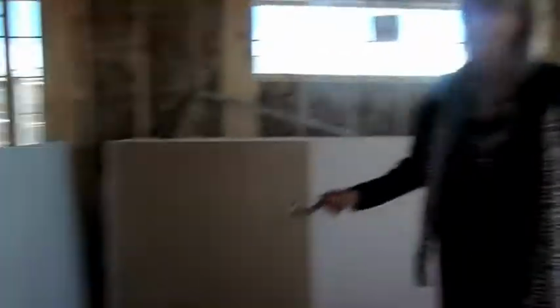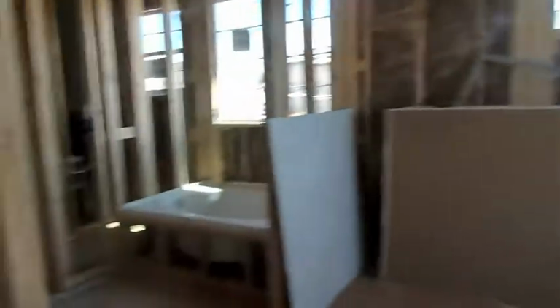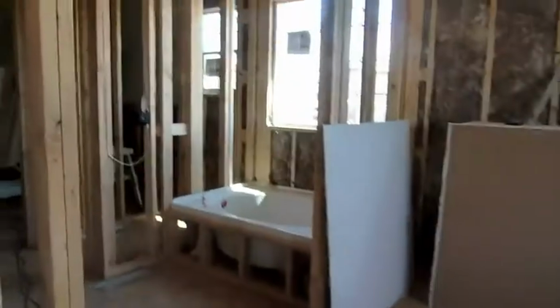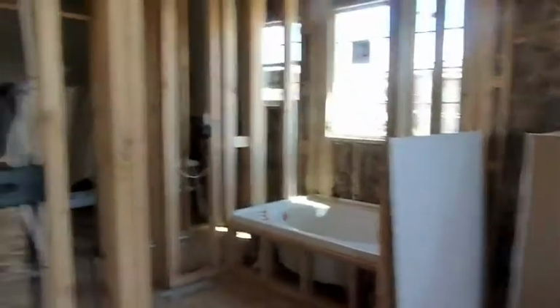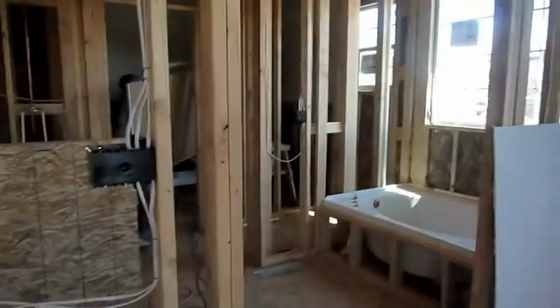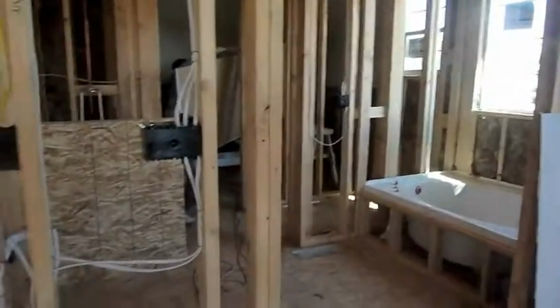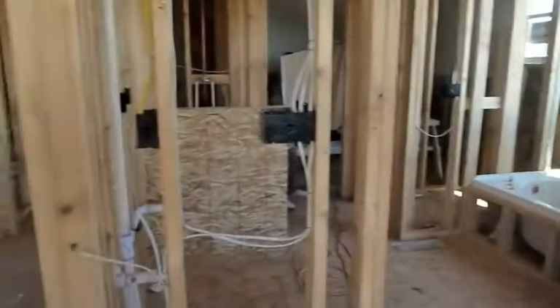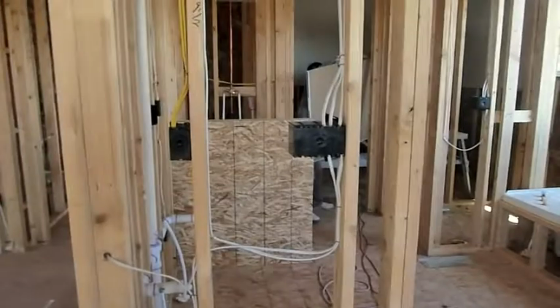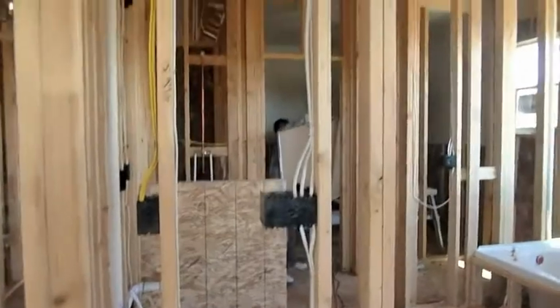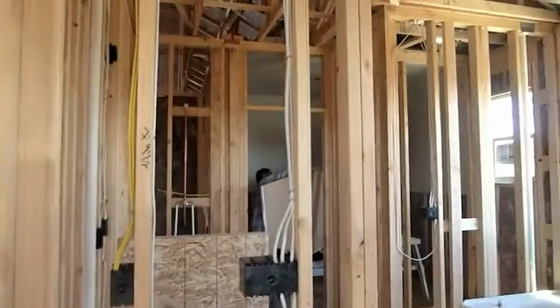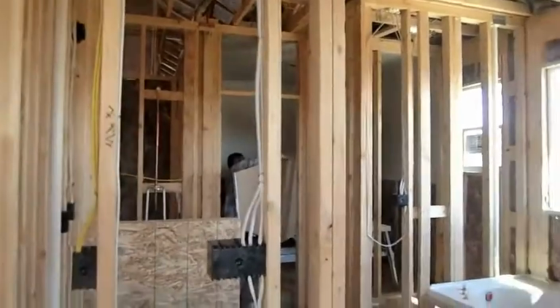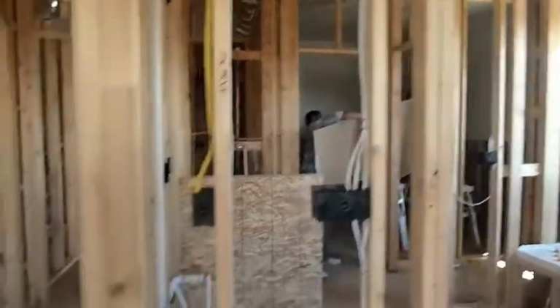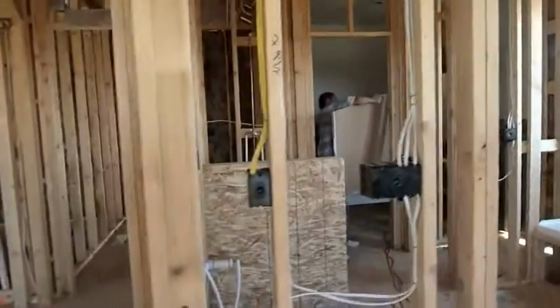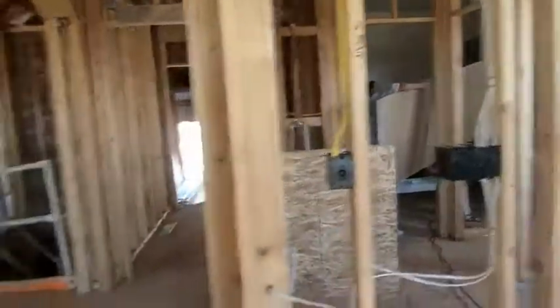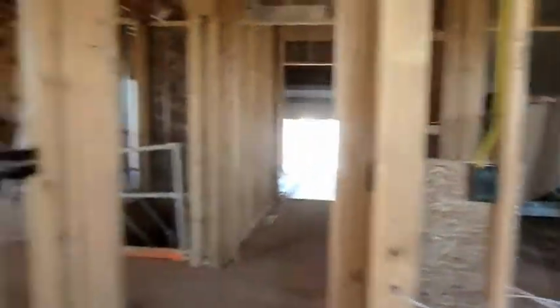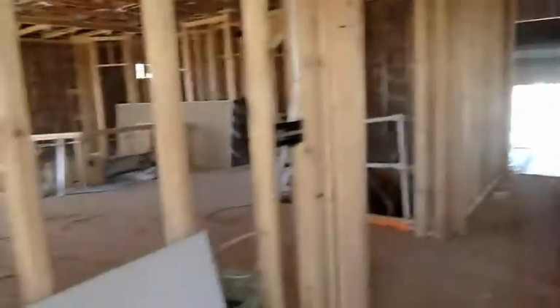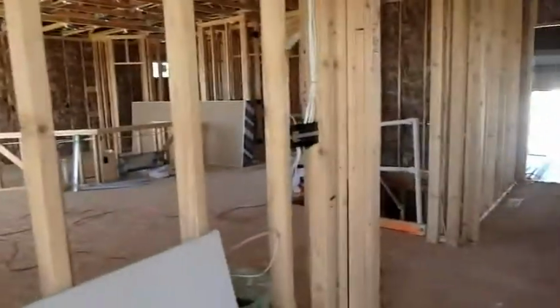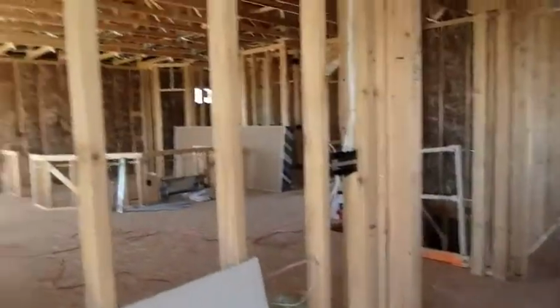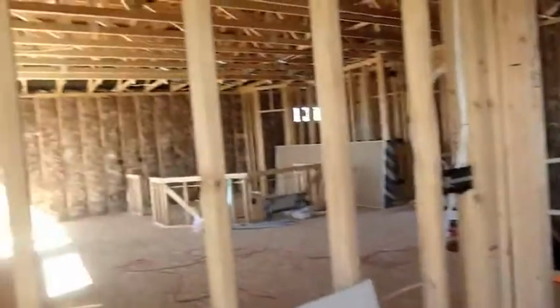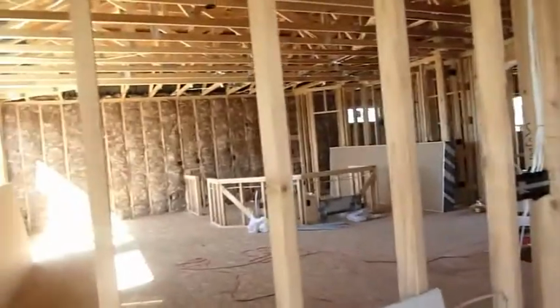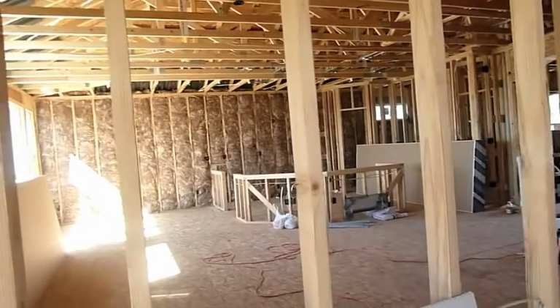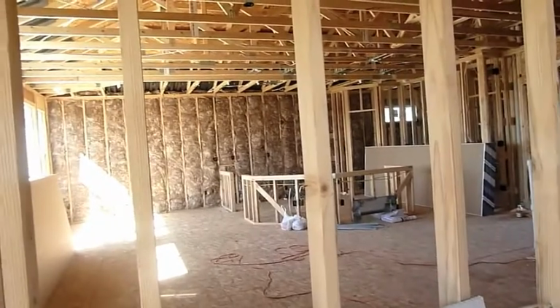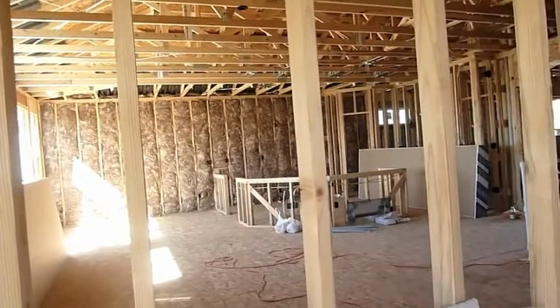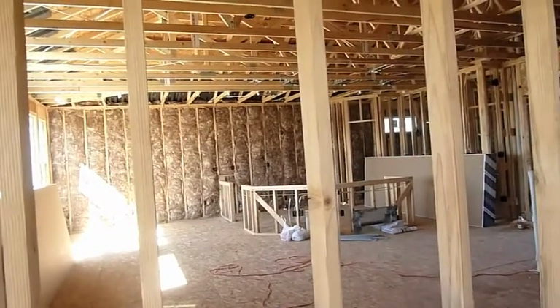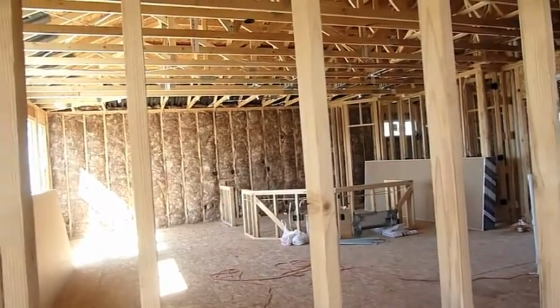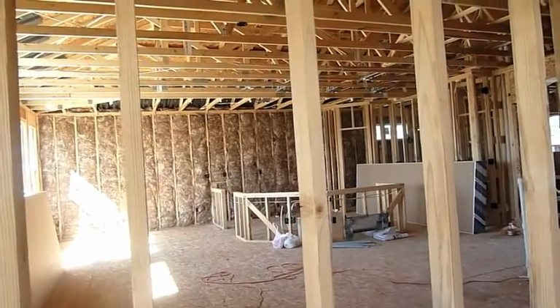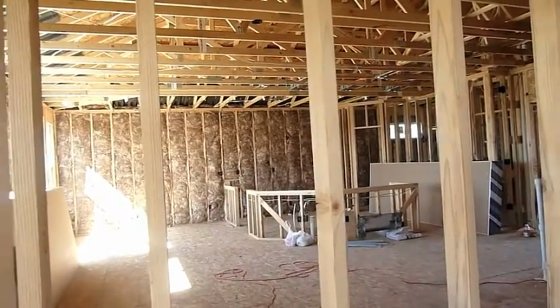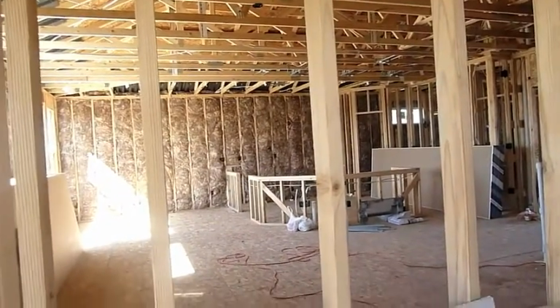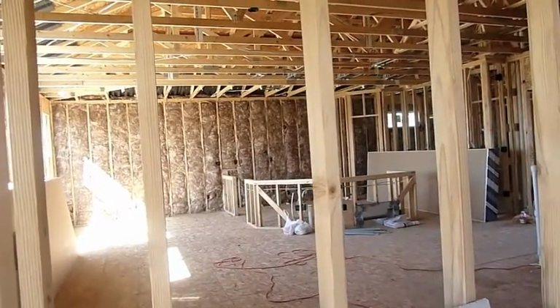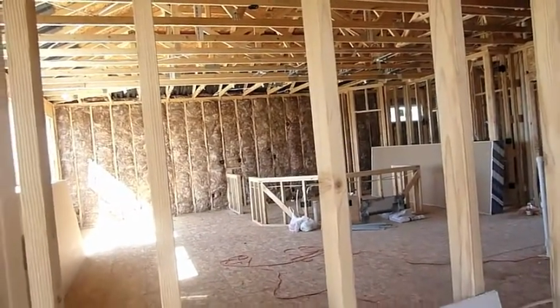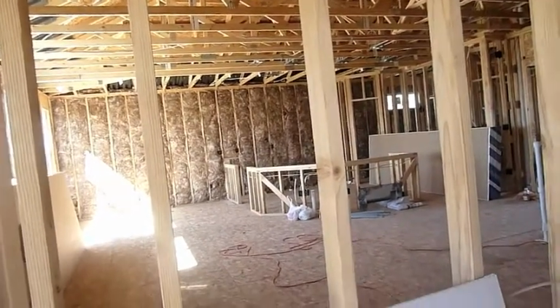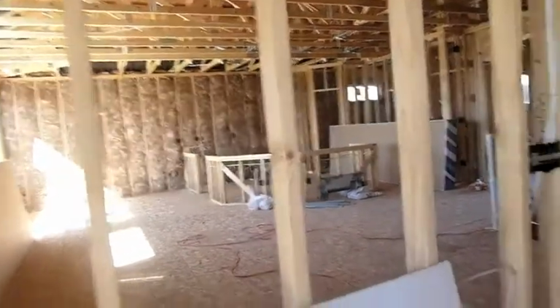Separate shower and tub. I did not do the windows in the dining room because this has a lot of light. I like that window for furniture.